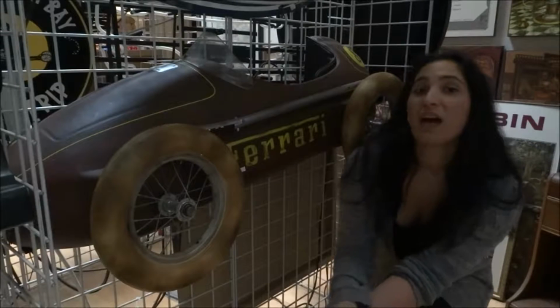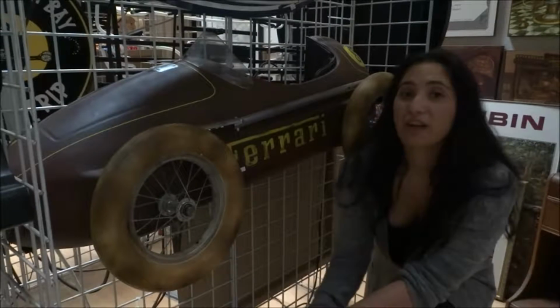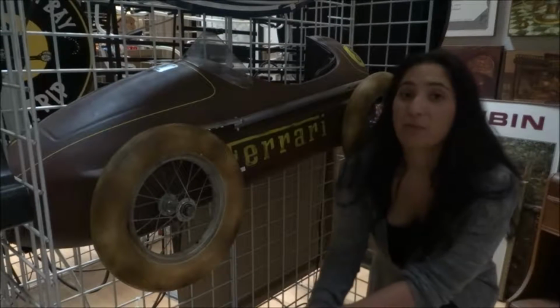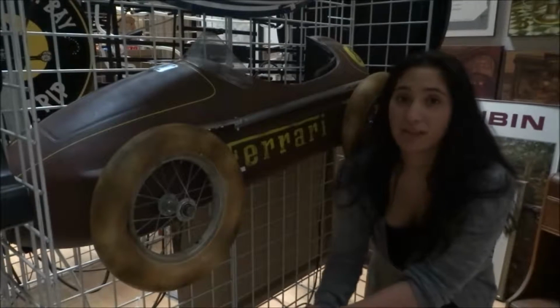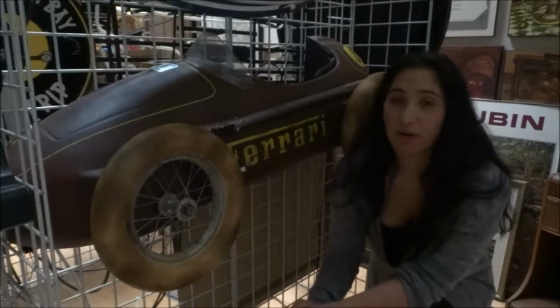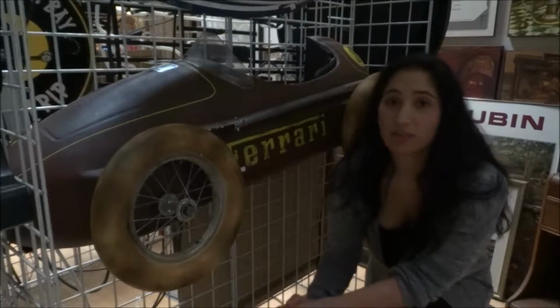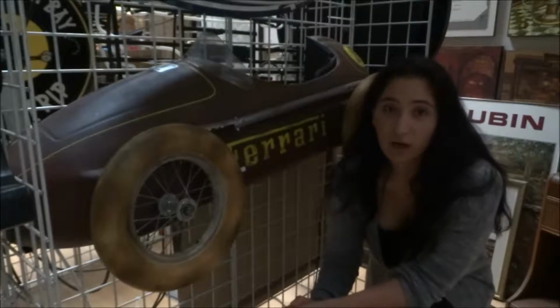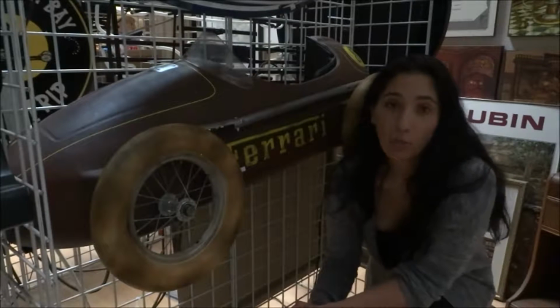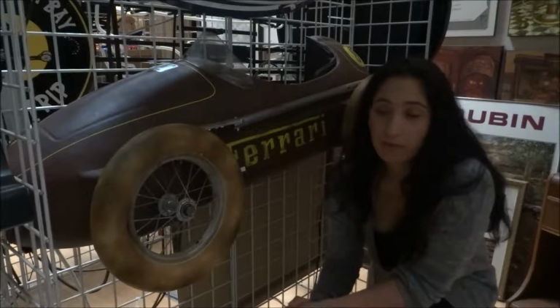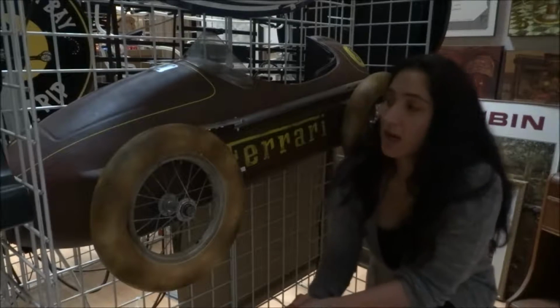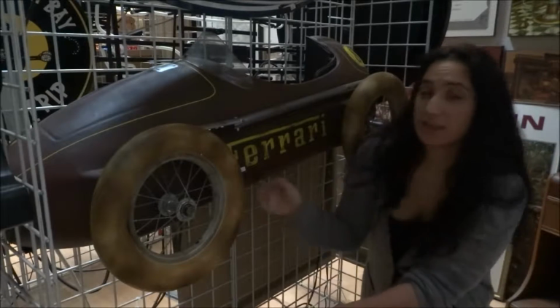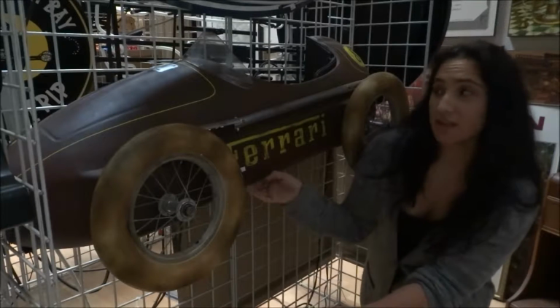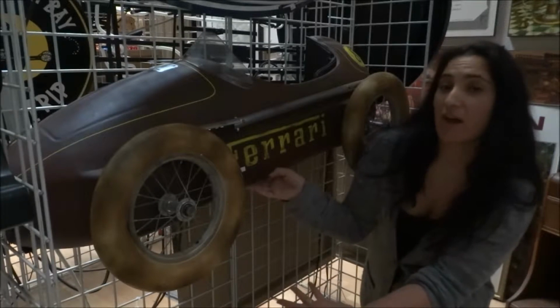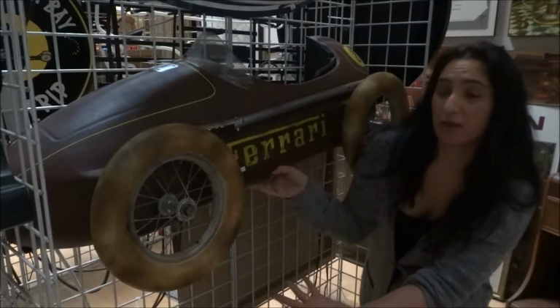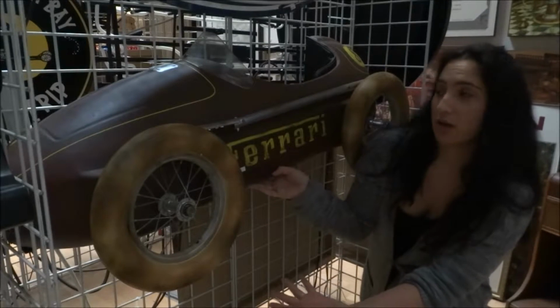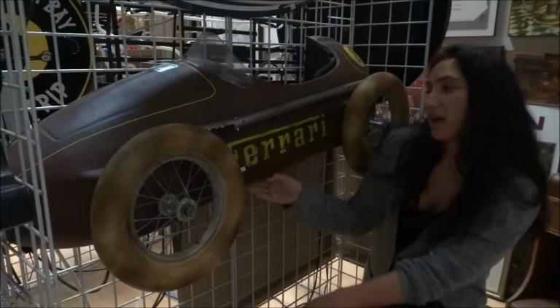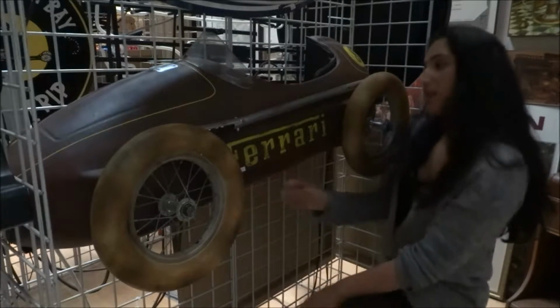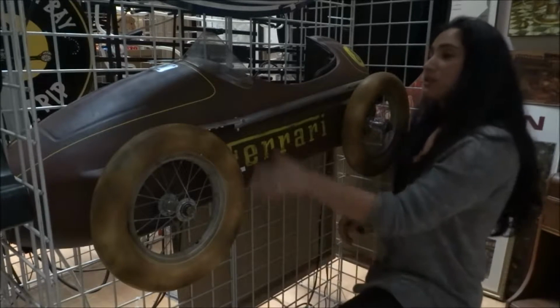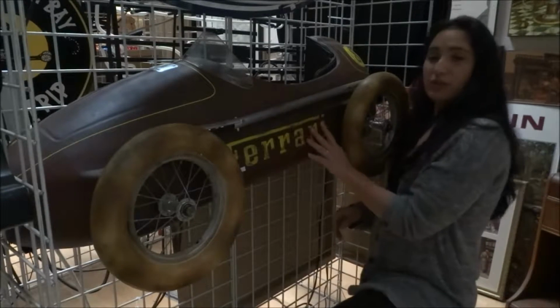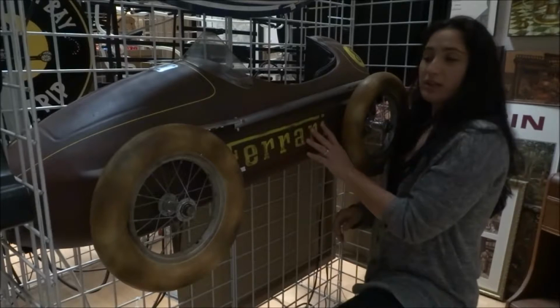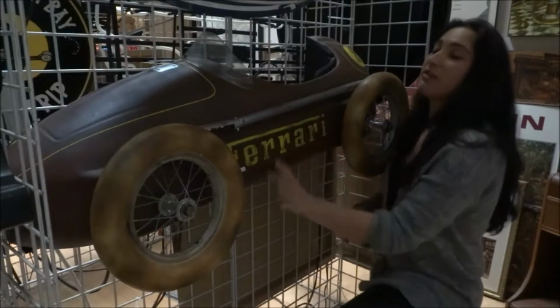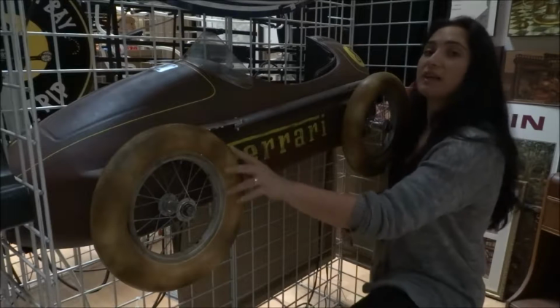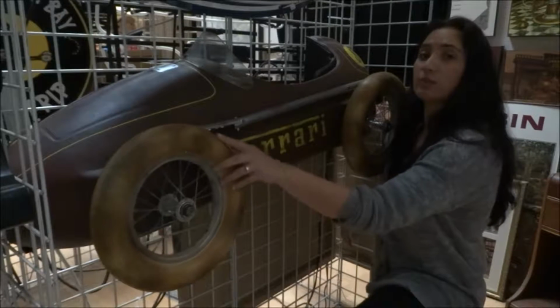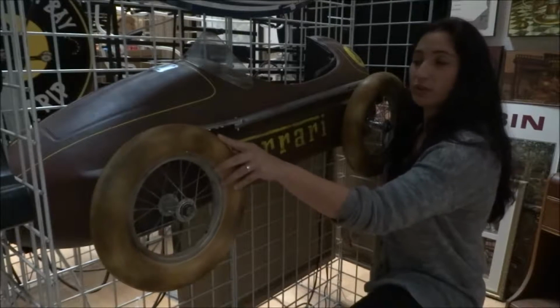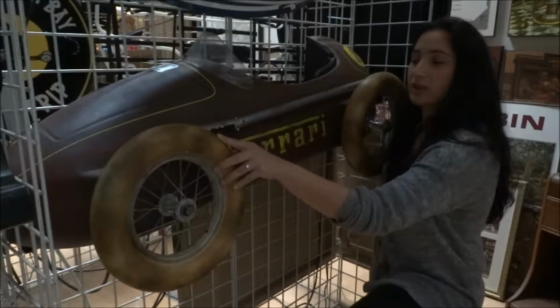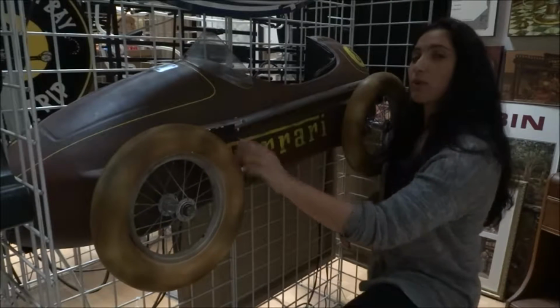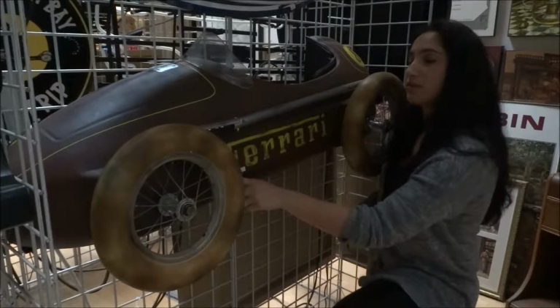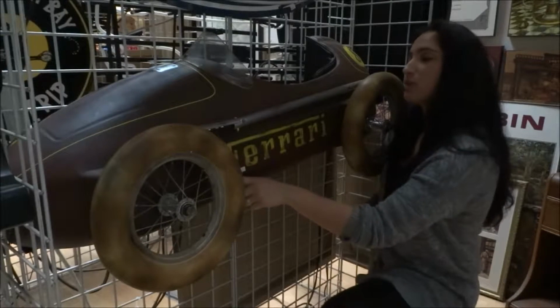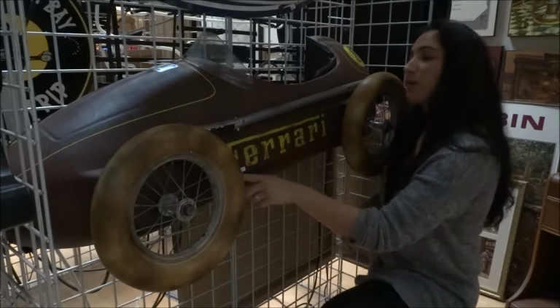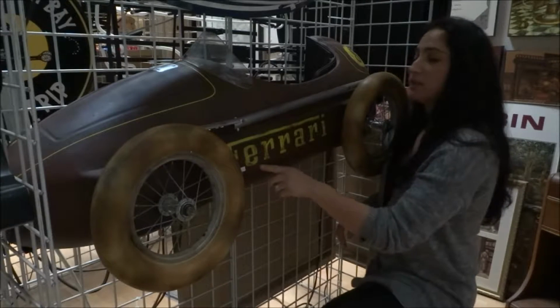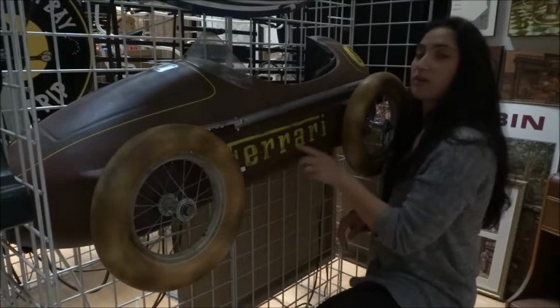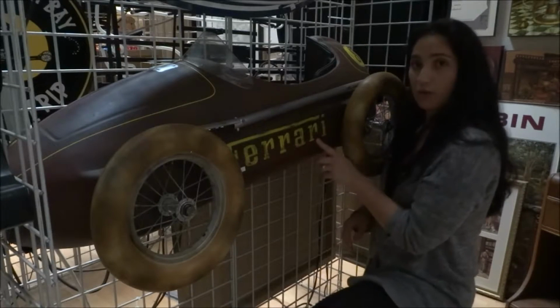Today I'm here to tell you about our rustic Ferrari wall mount. As you can see, this is half of a pedal car. It has a nice rustic finish to it and it even has the original wheels. What we've also done is we've hand painted the Ferrari logo.